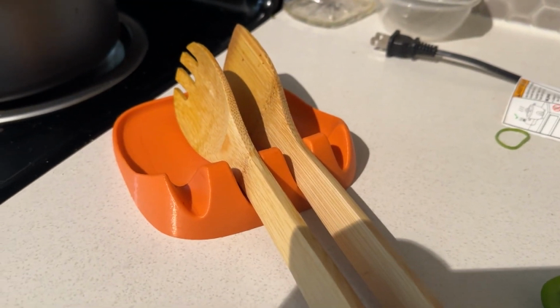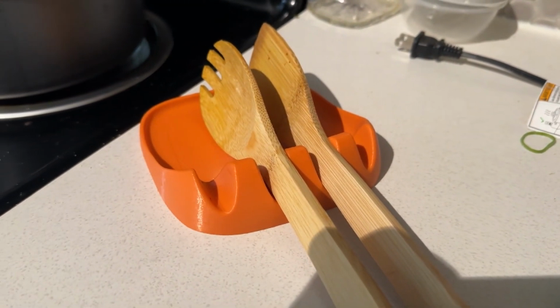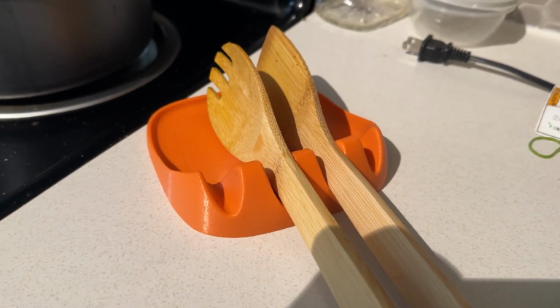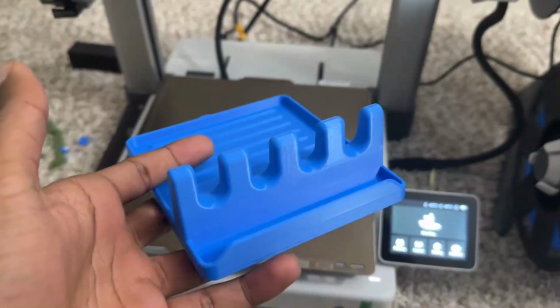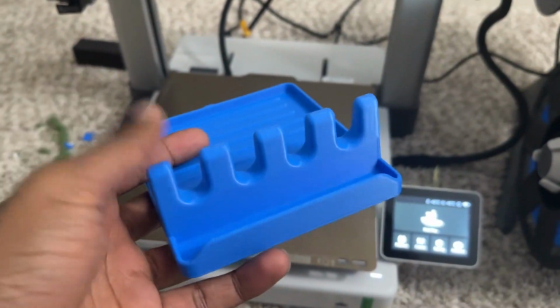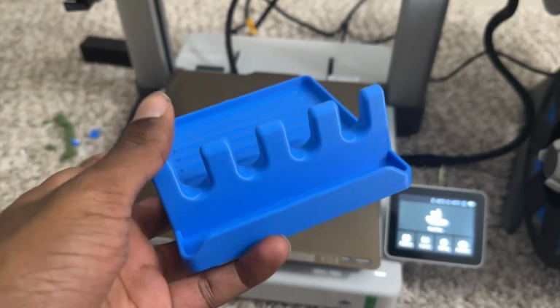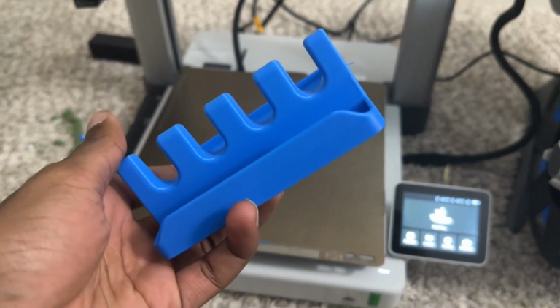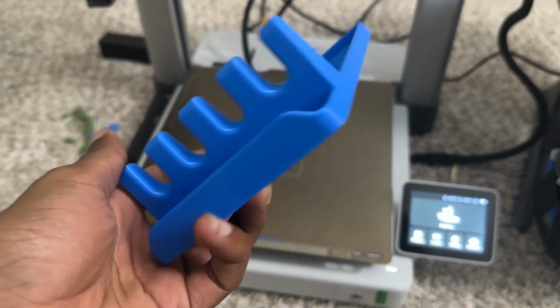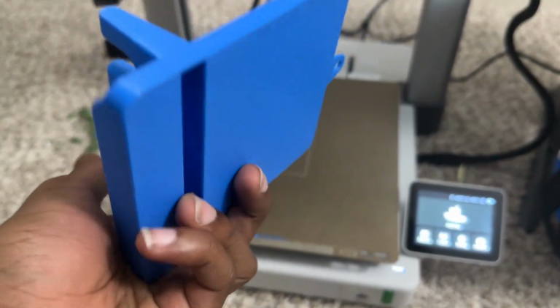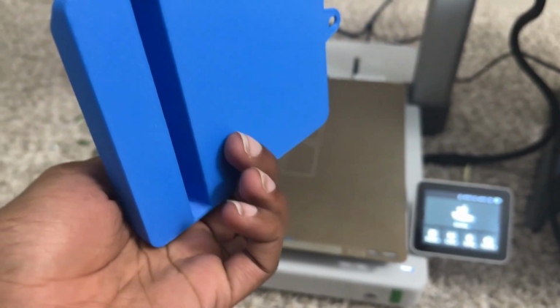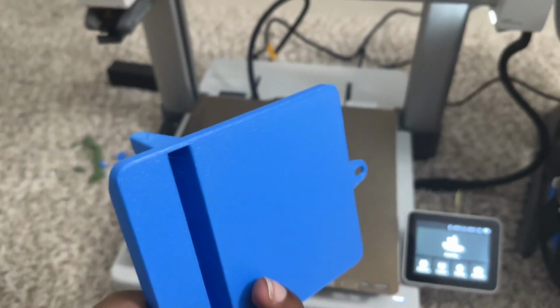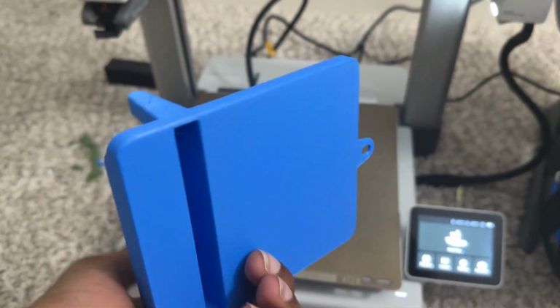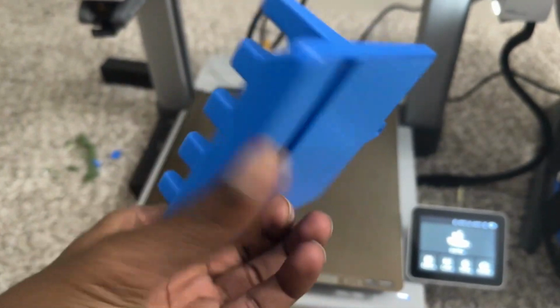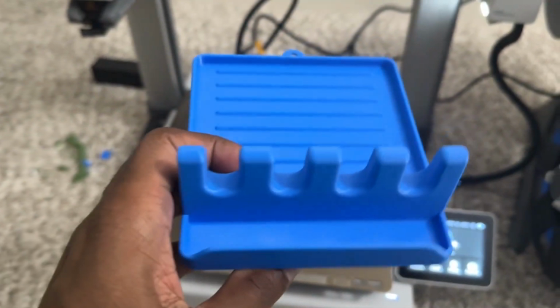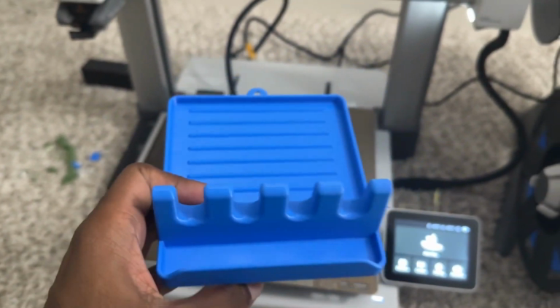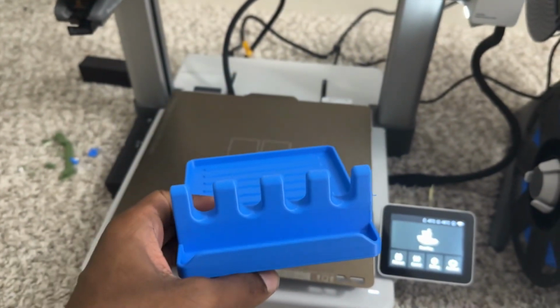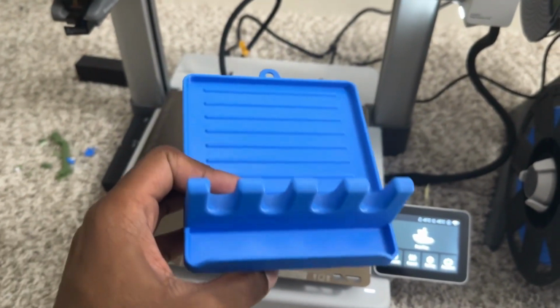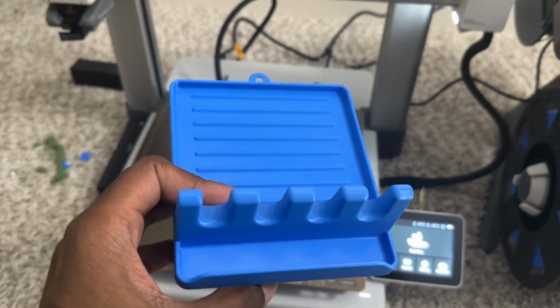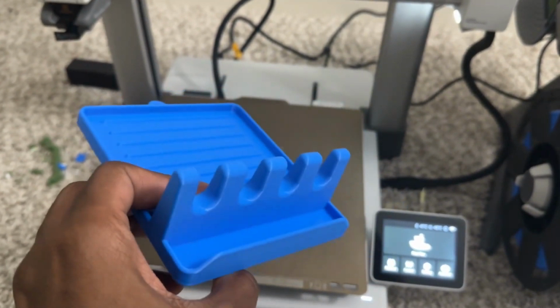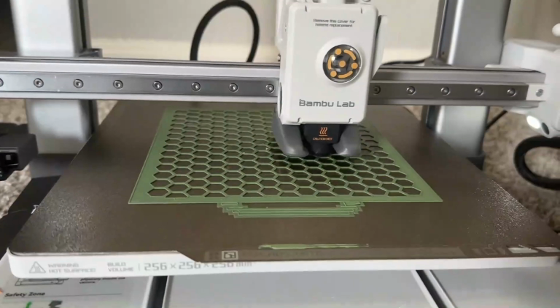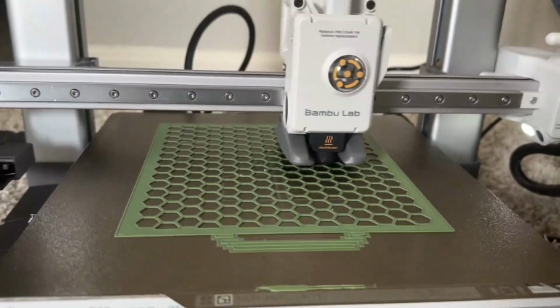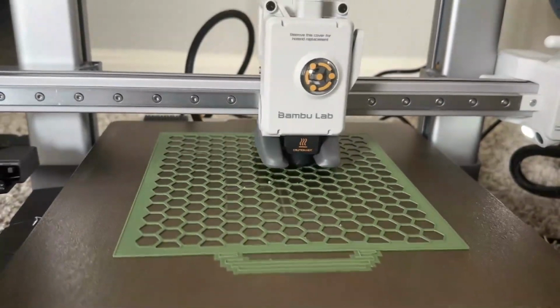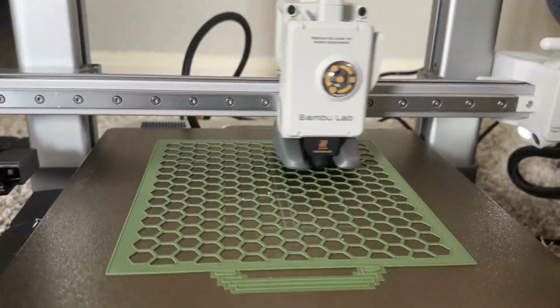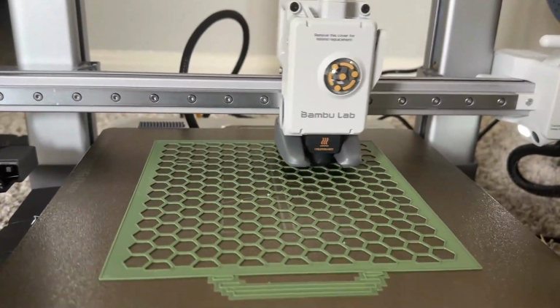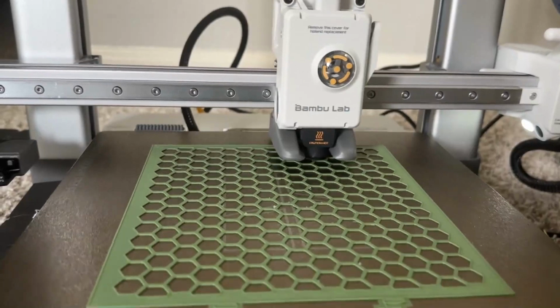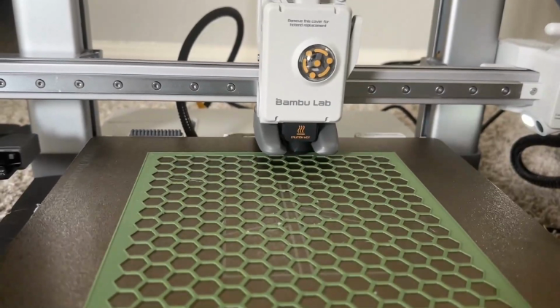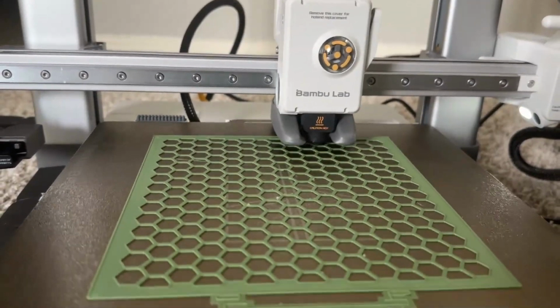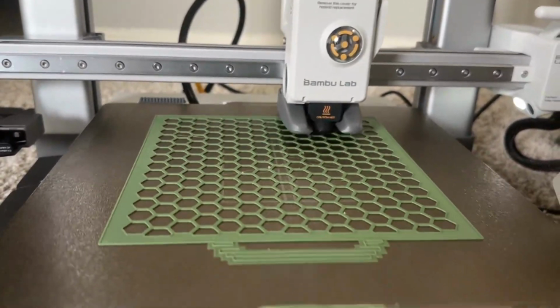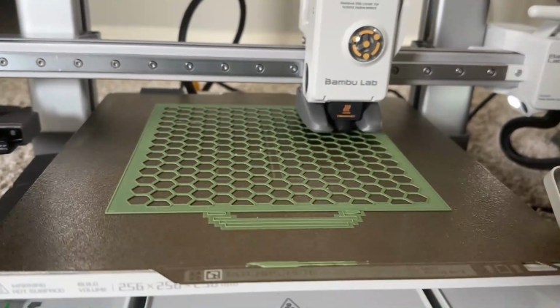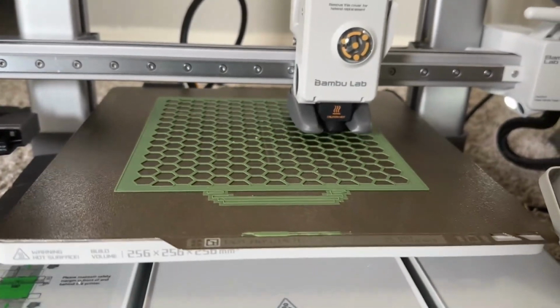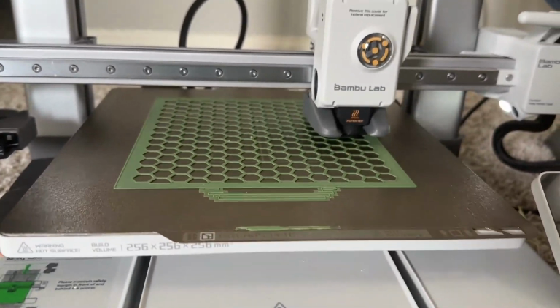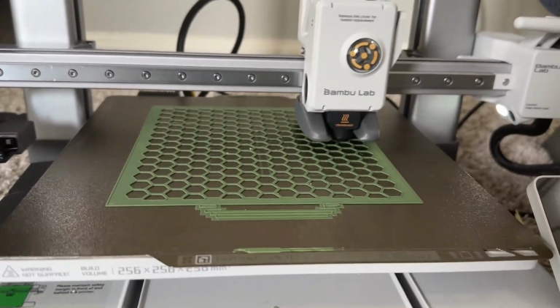I printed another spatula holder in blue which, on the side, also holds a lid.